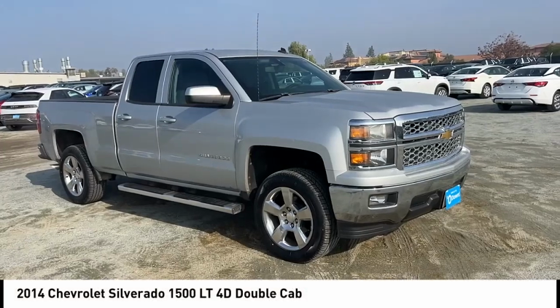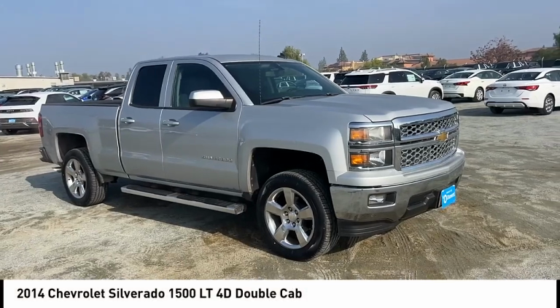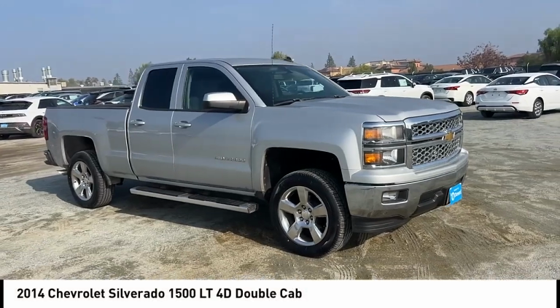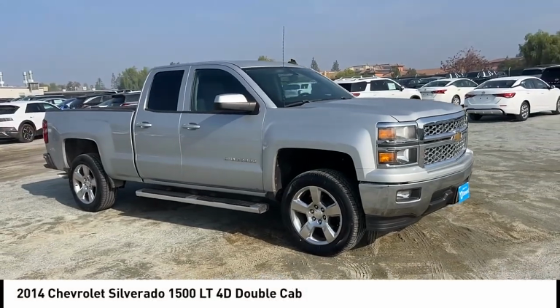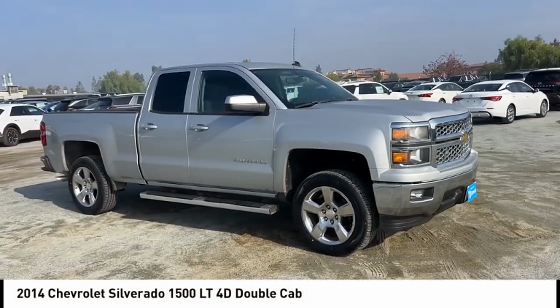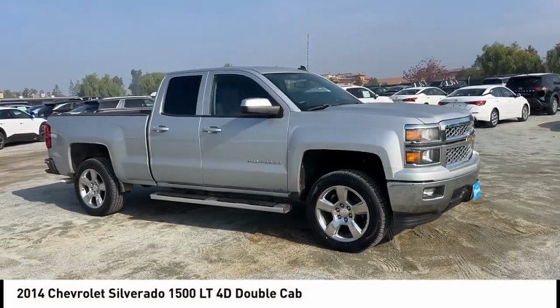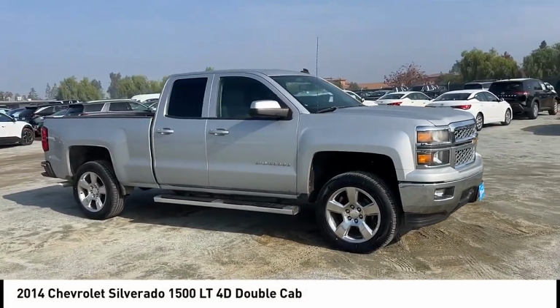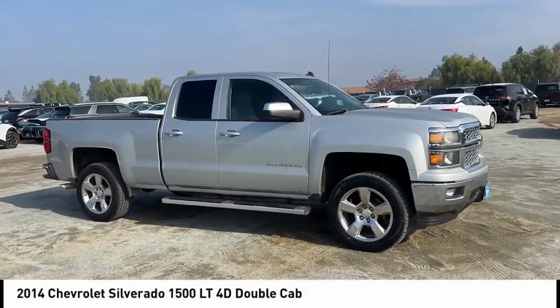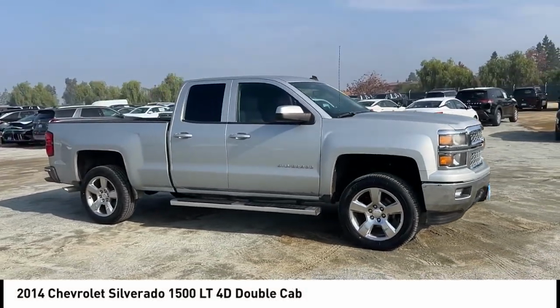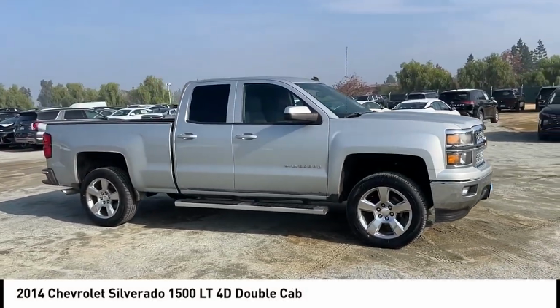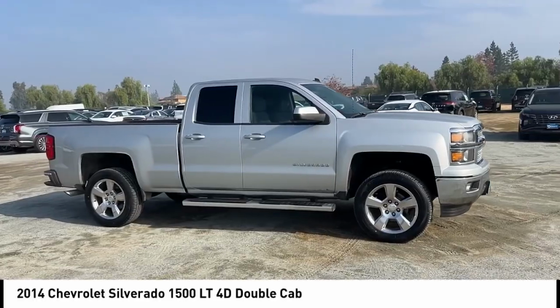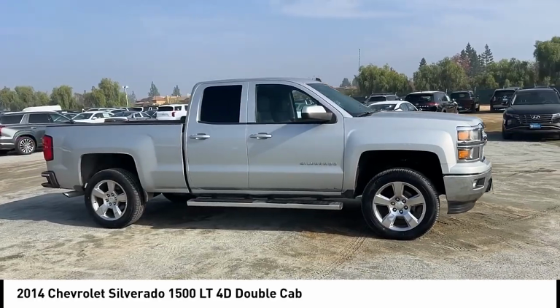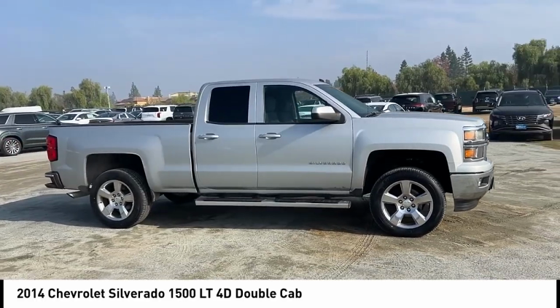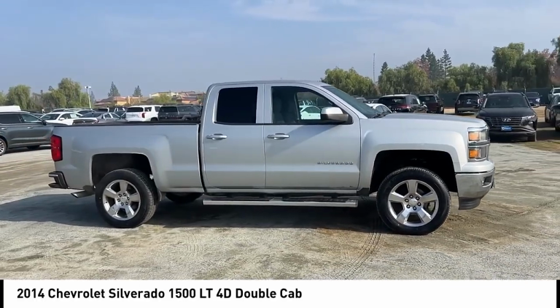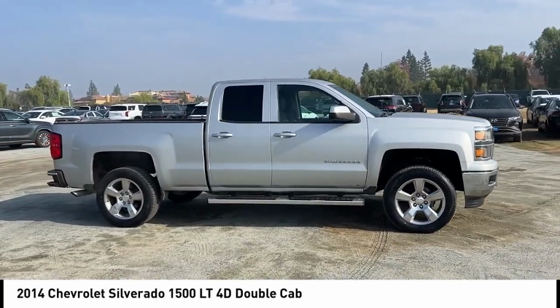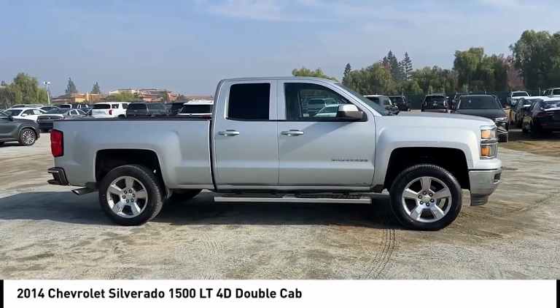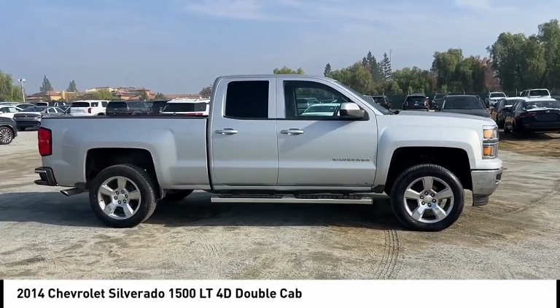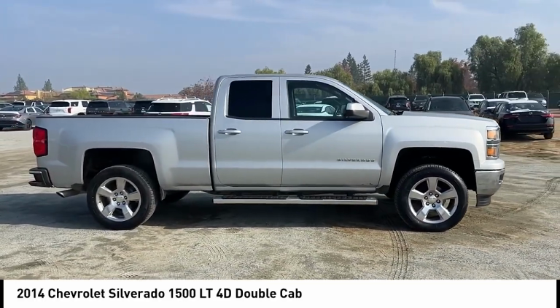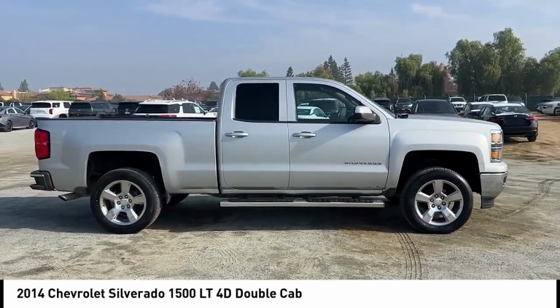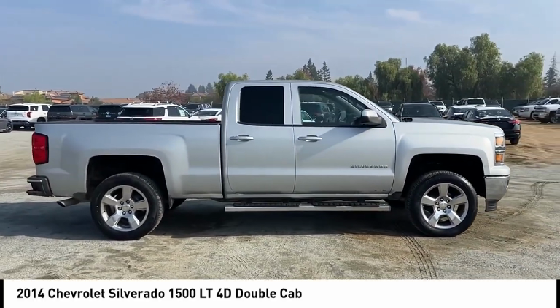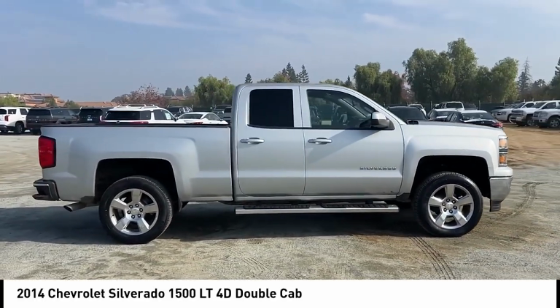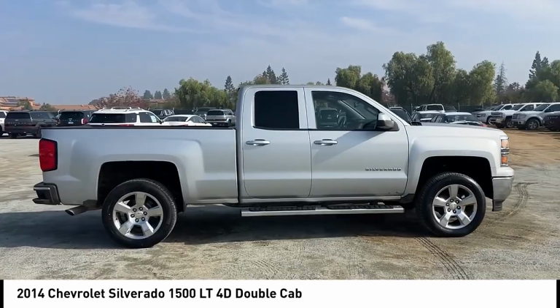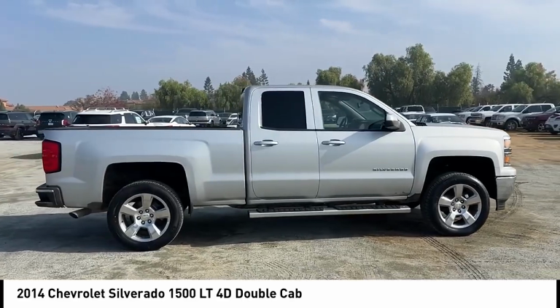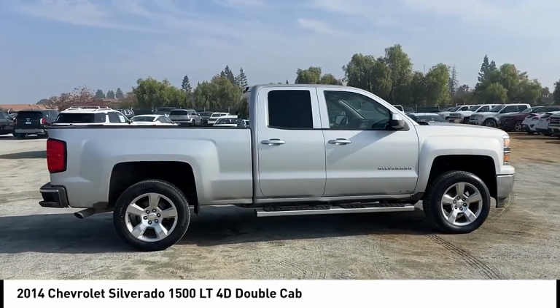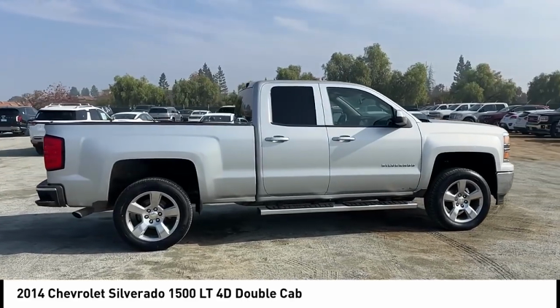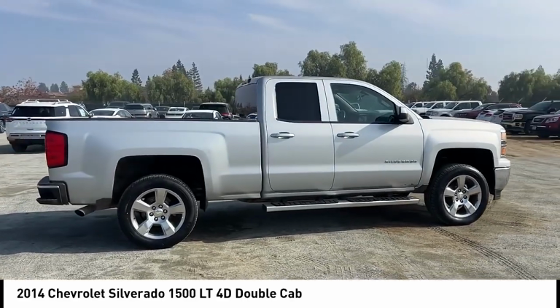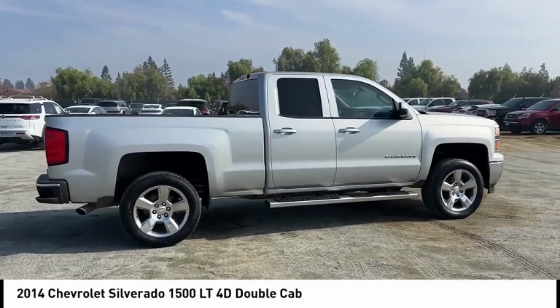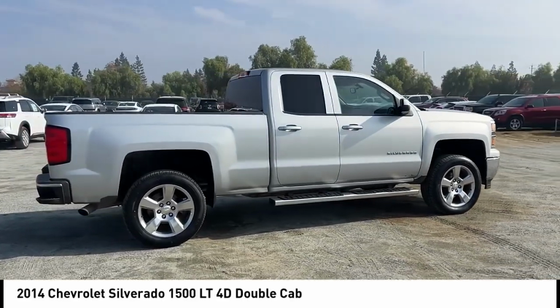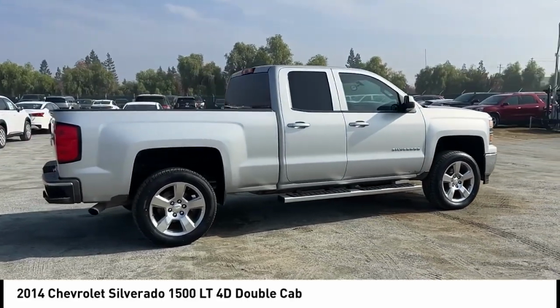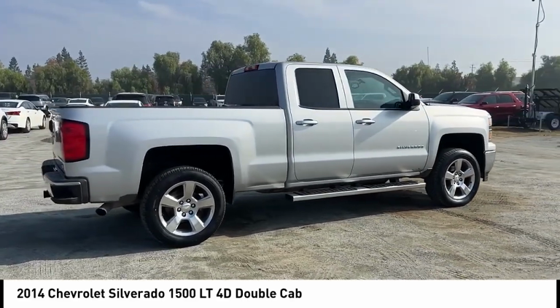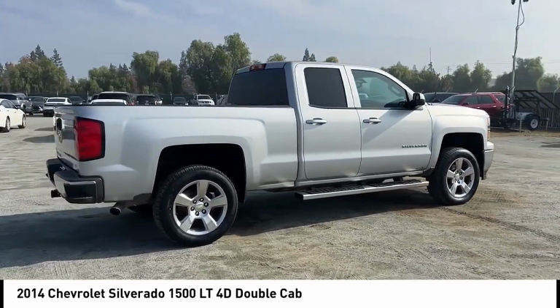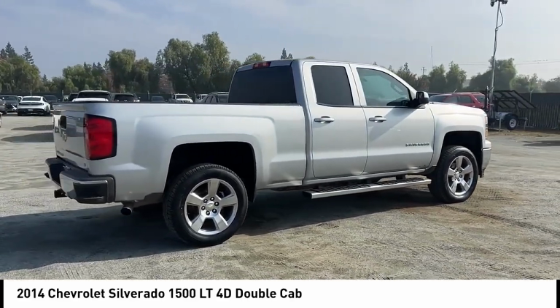Take a ride in the 2014 Silverado 1500. The Chevy Silverado 1500 has the lowest cost of ownership of any full-size pickup. This vehicle has less than 110,000 miles. Here are some of this vehicle's great options.